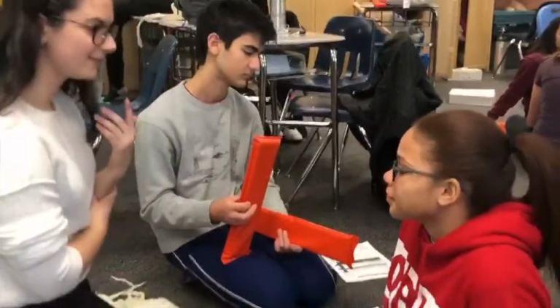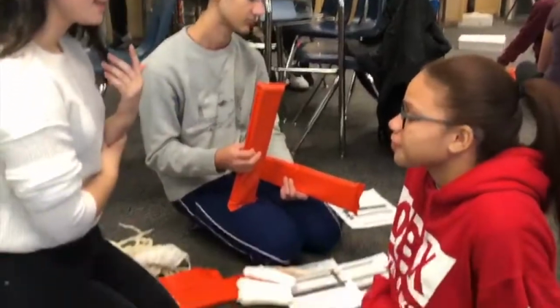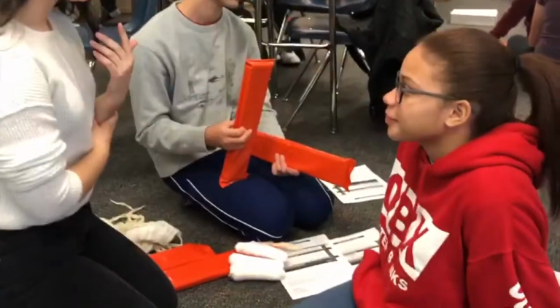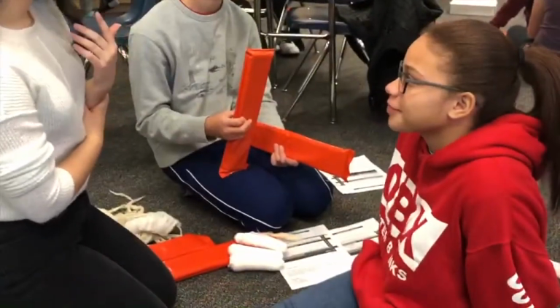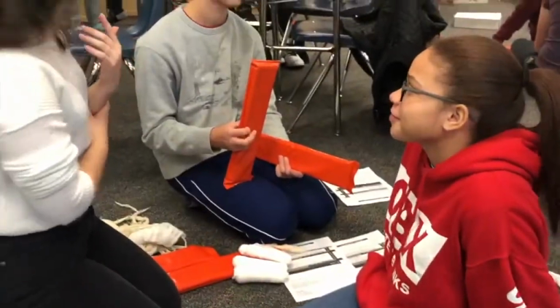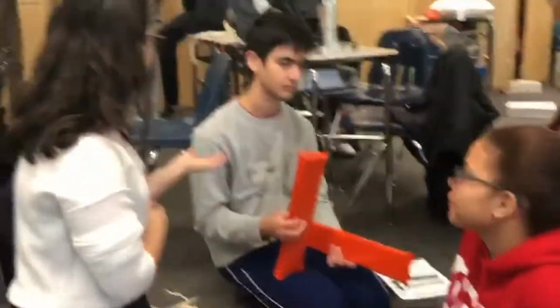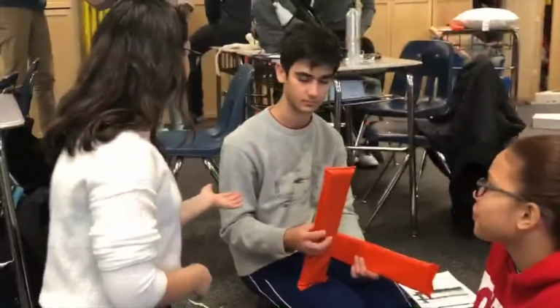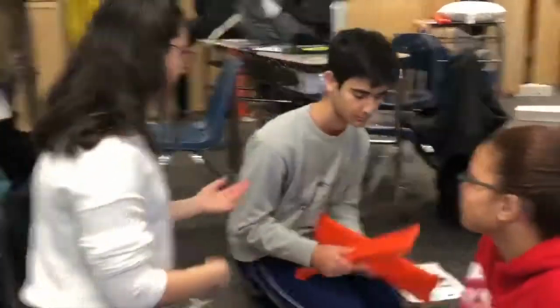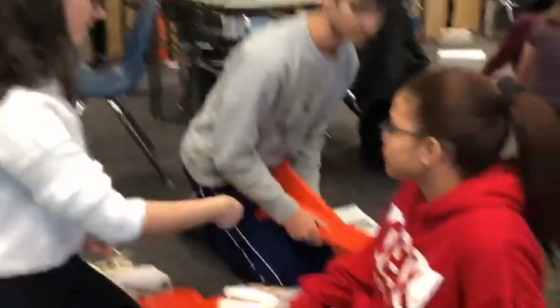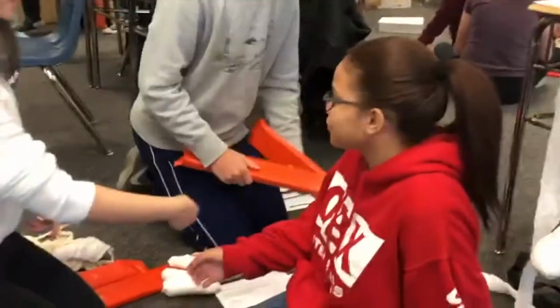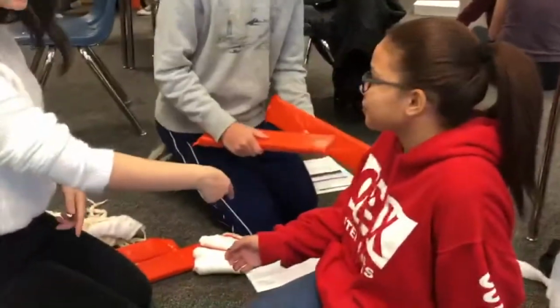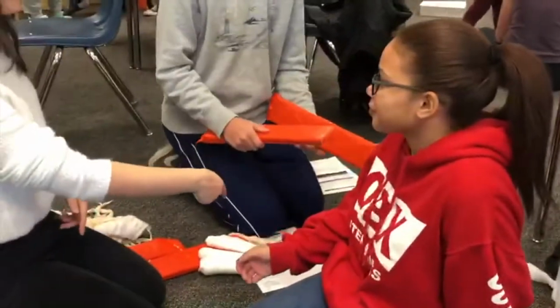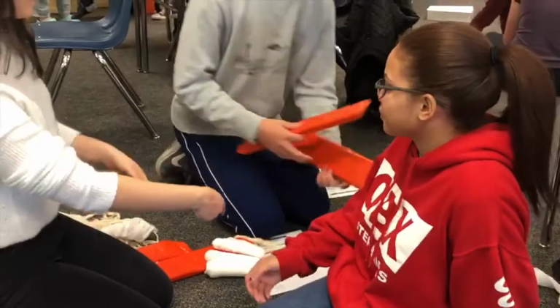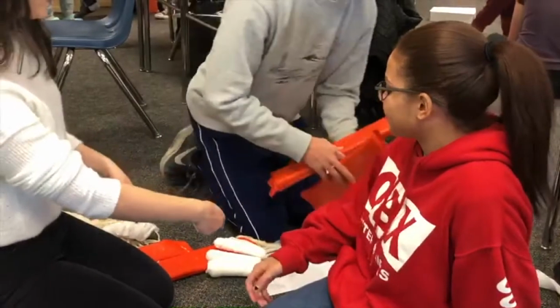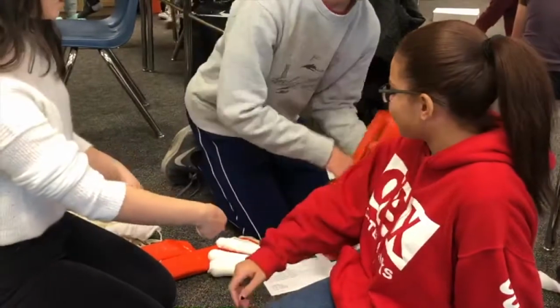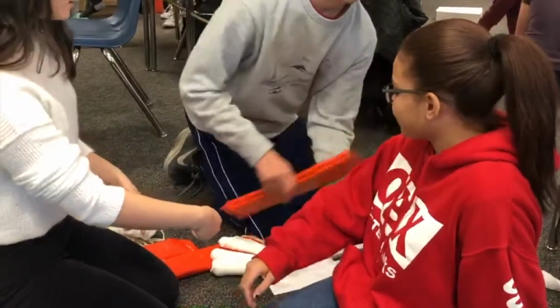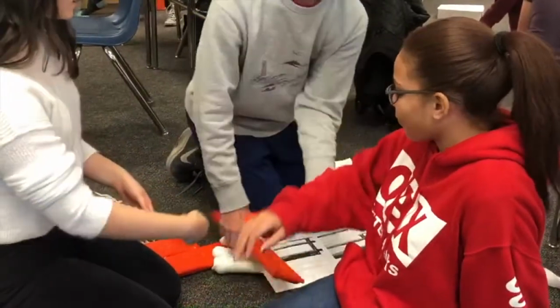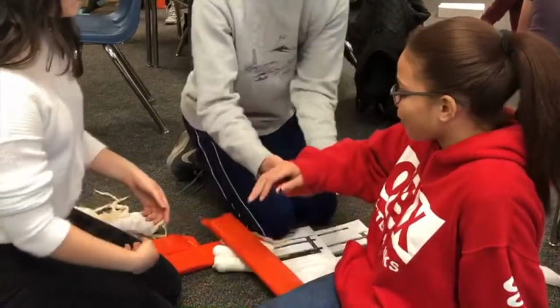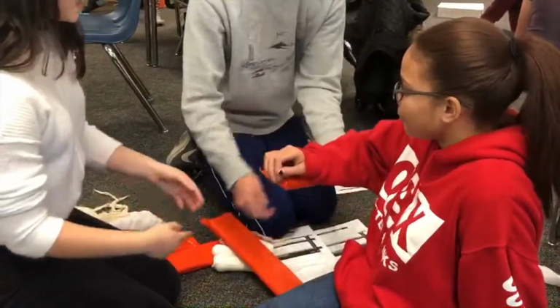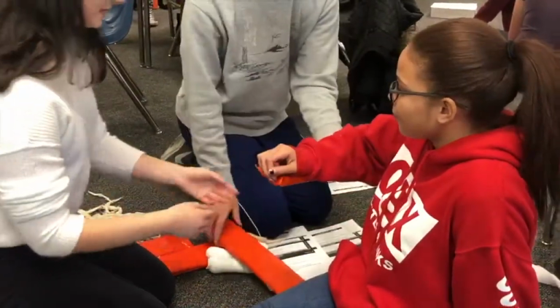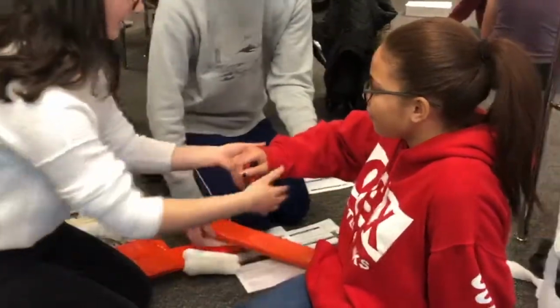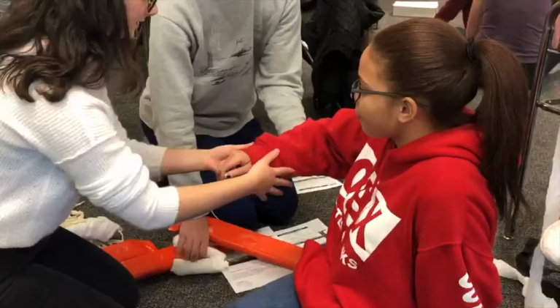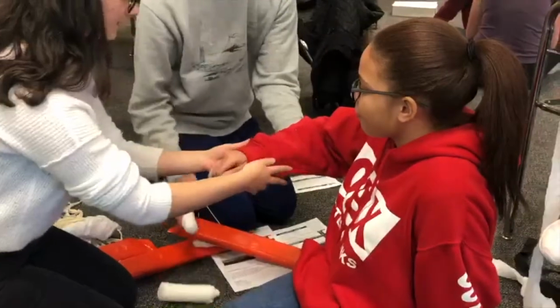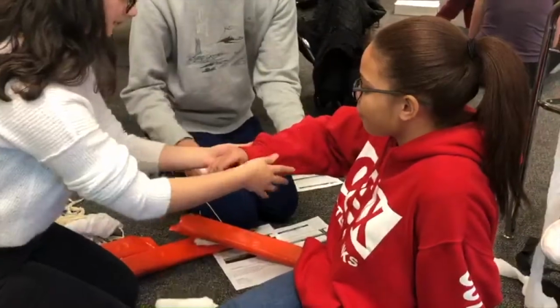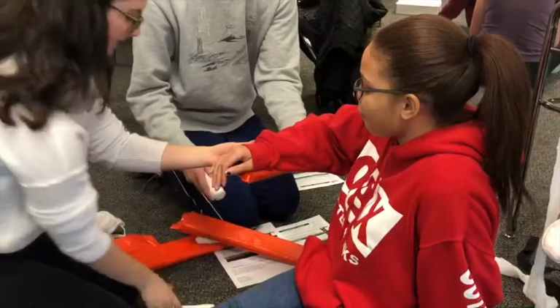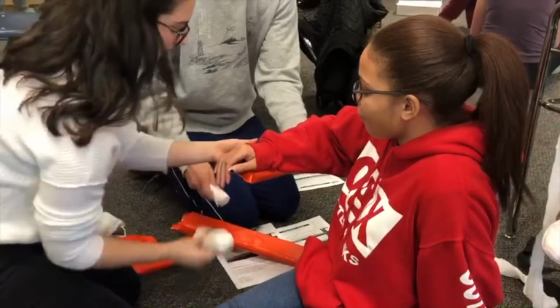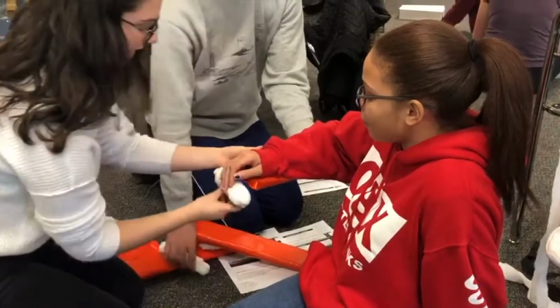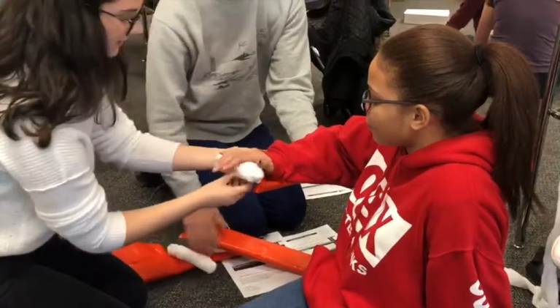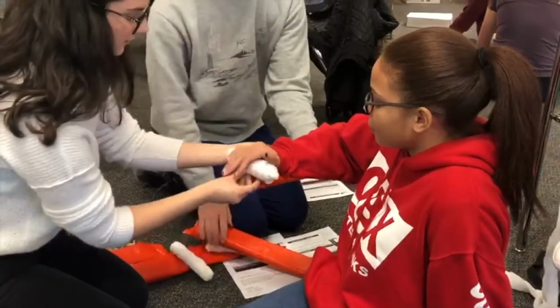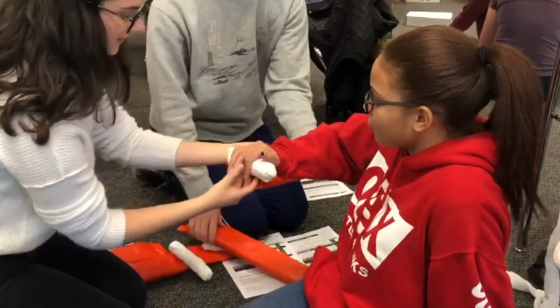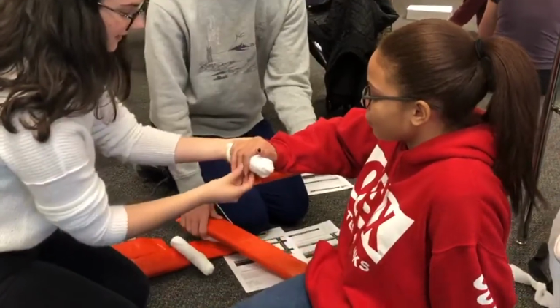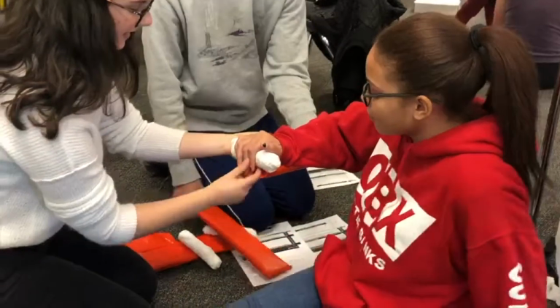Can you stabilize the patient with one board underneath? It's just going to be like that, and you're going to ask the patient to hold it like that.